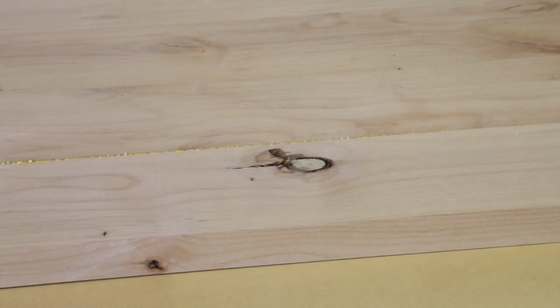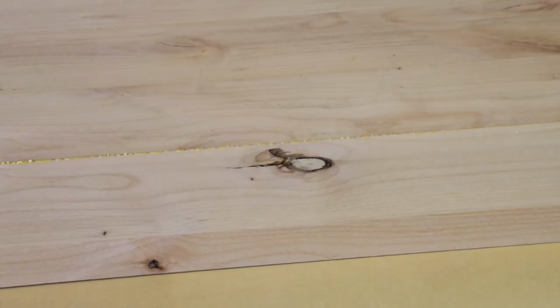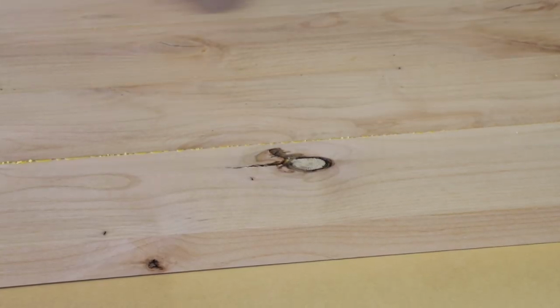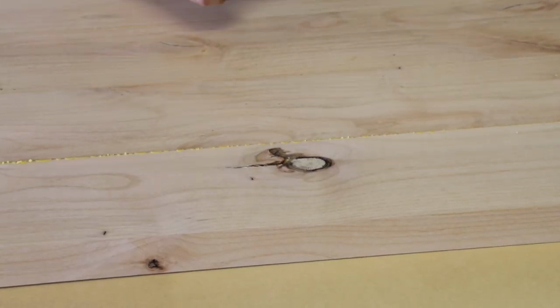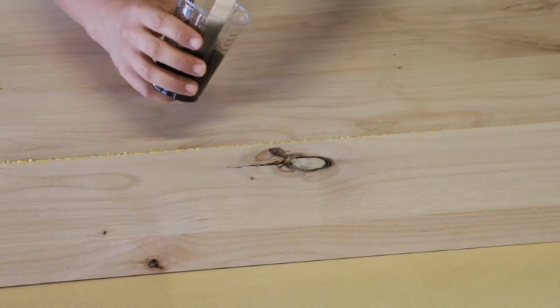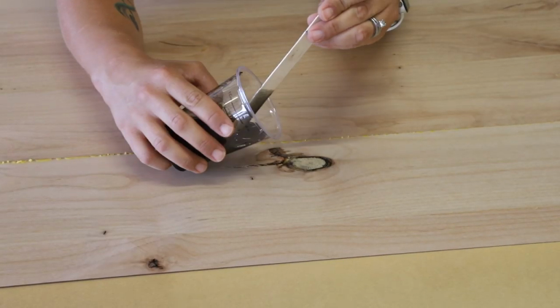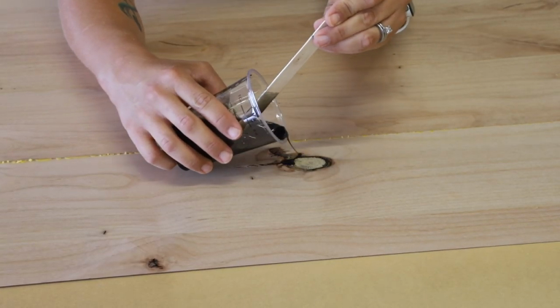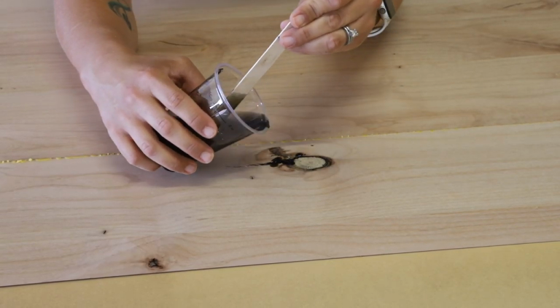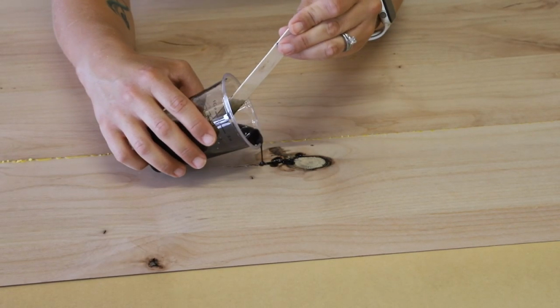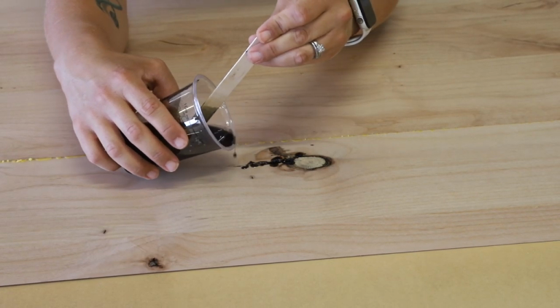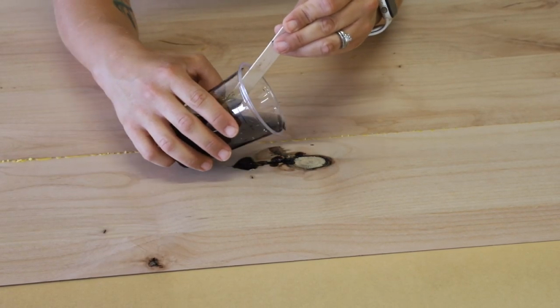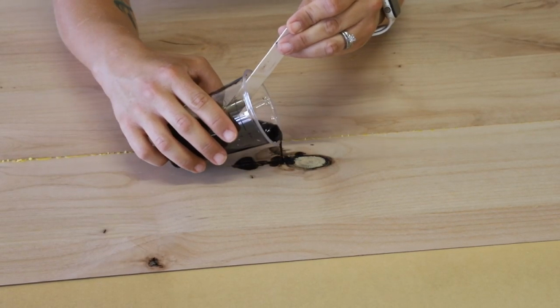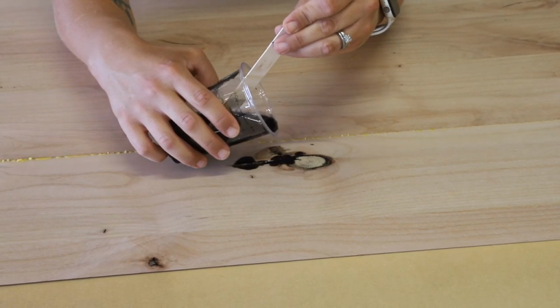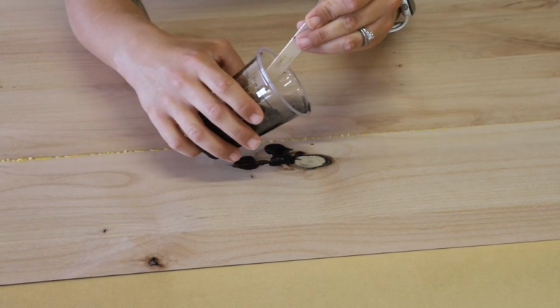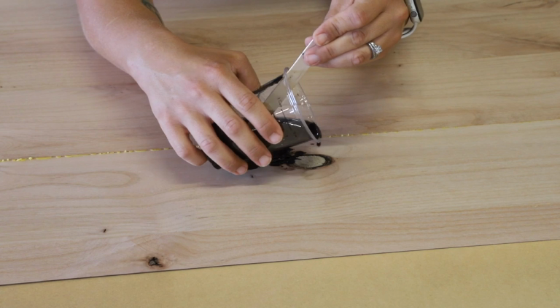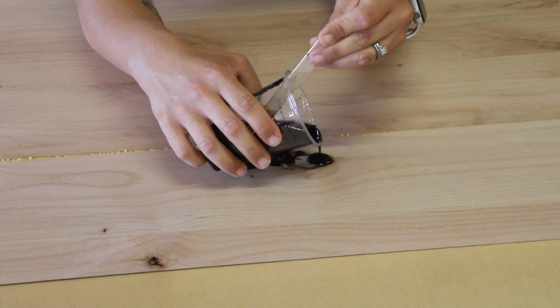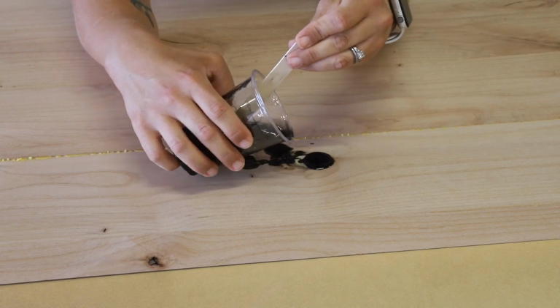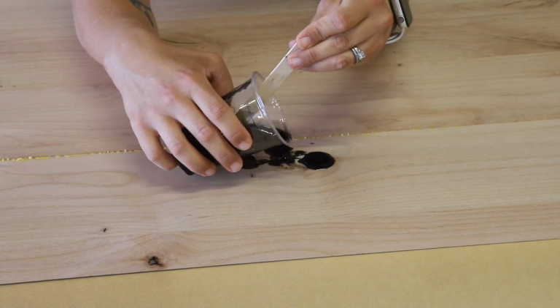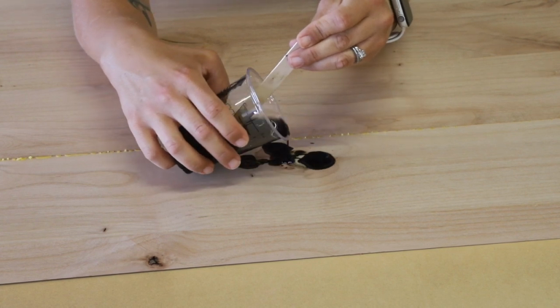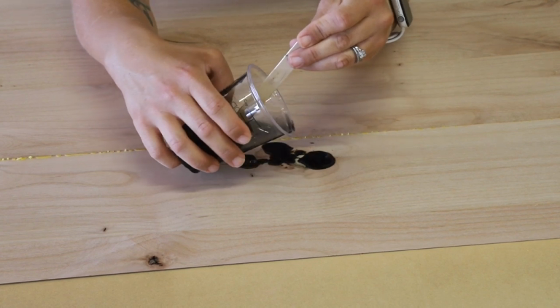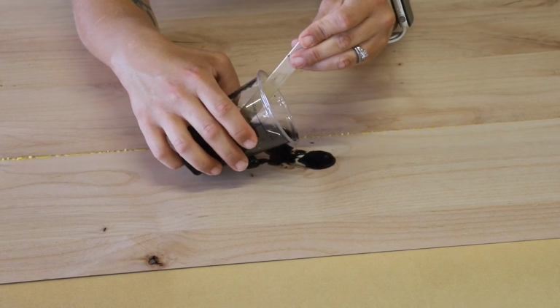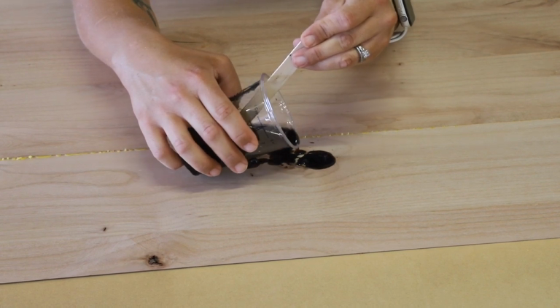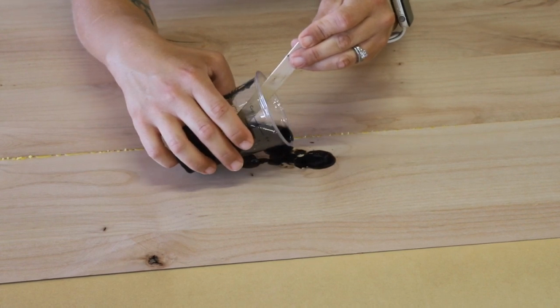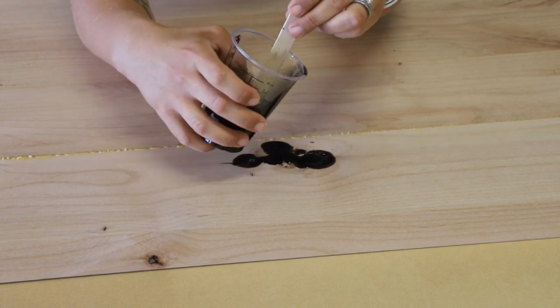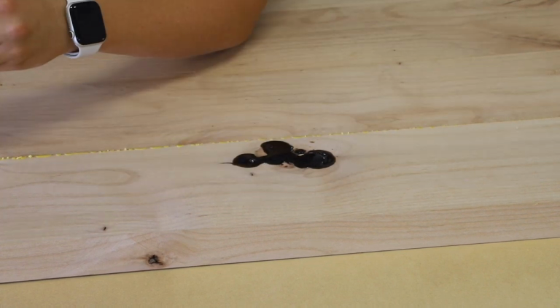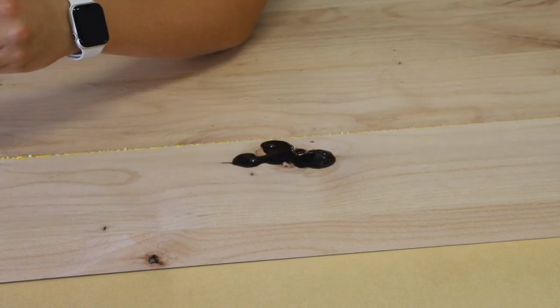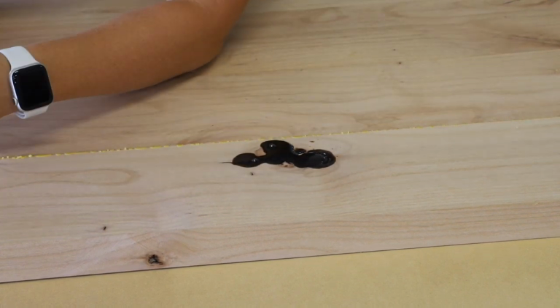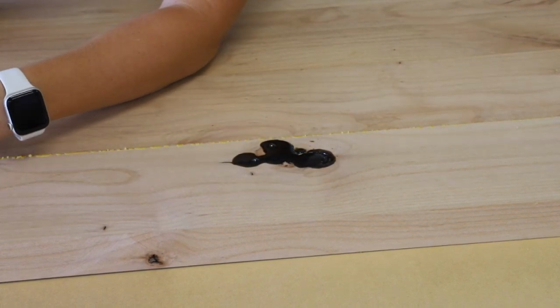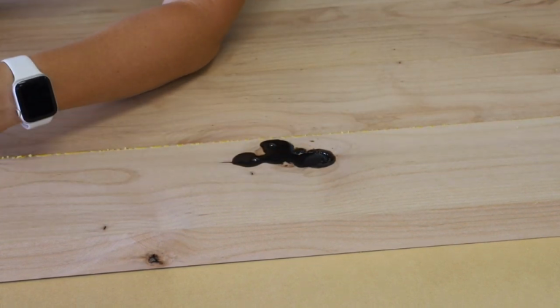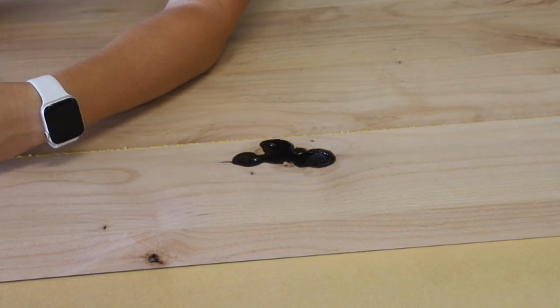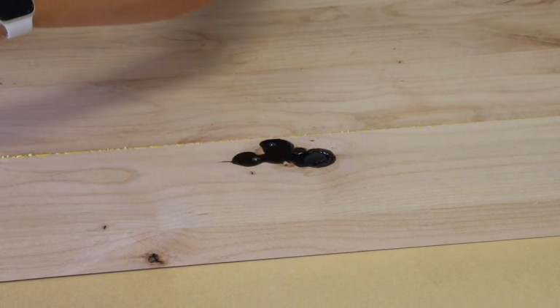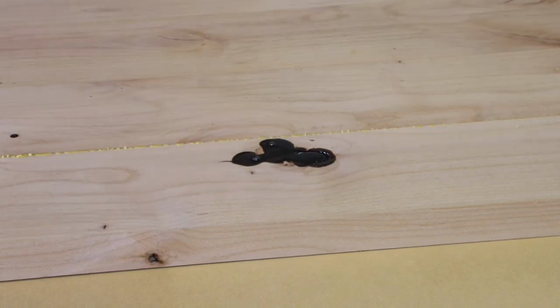The desk will also be a place where my son does his homework, so I wanted him to have a smooth surface to work on. I tinted some epoxy and filled in the knots on the surface of the desktop.